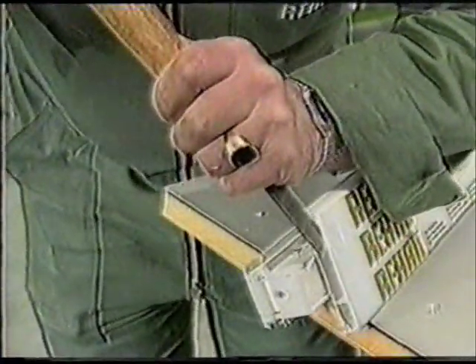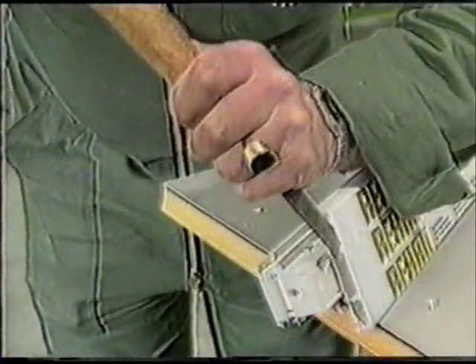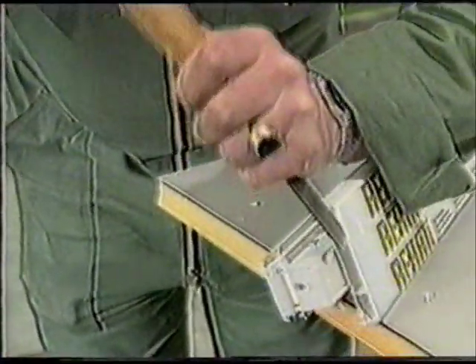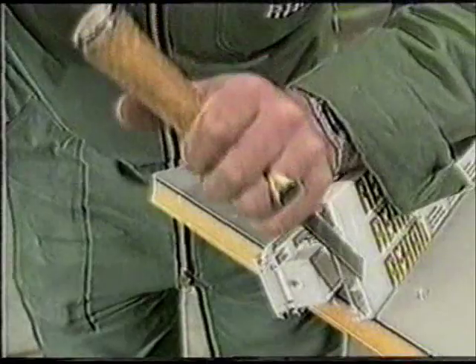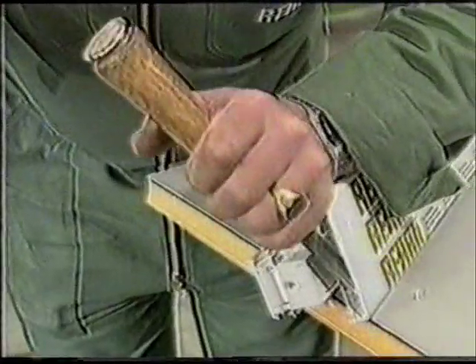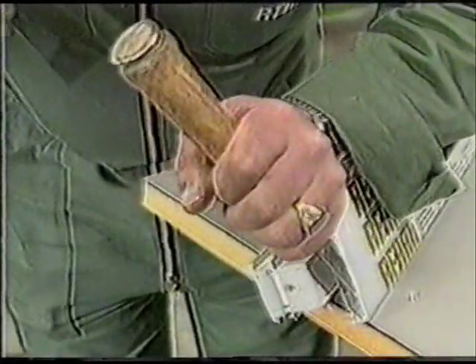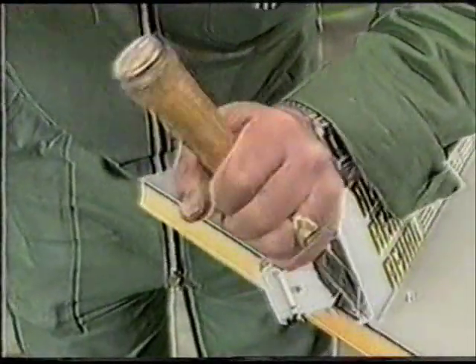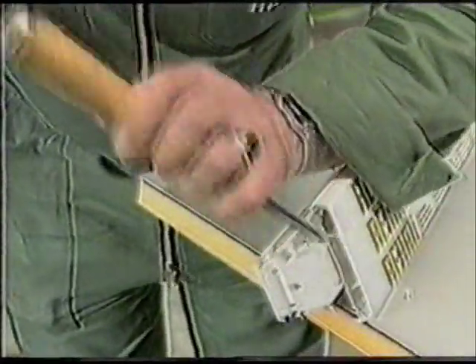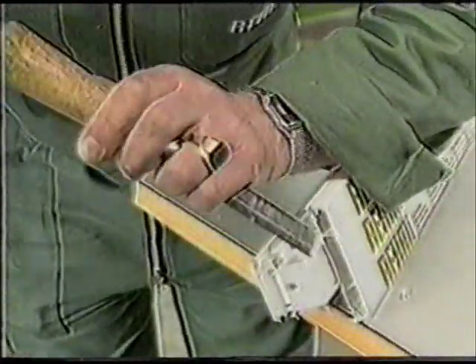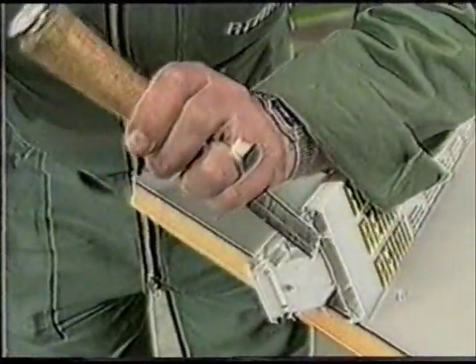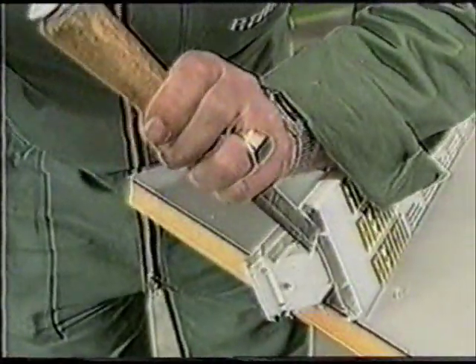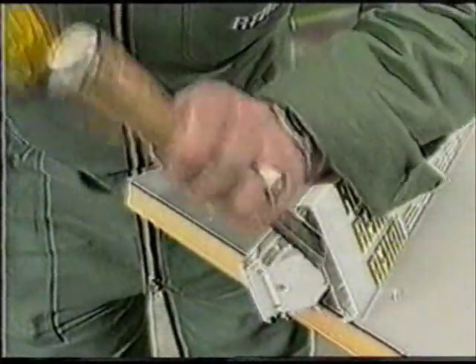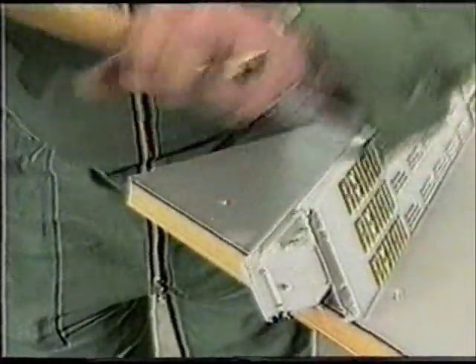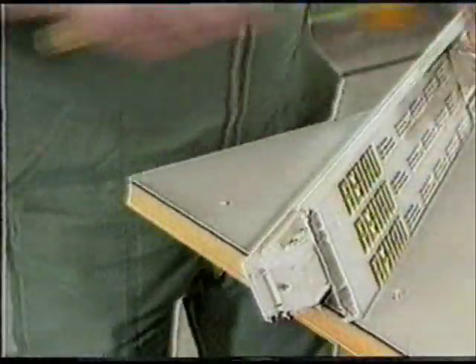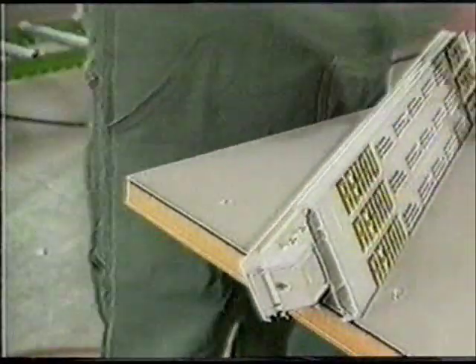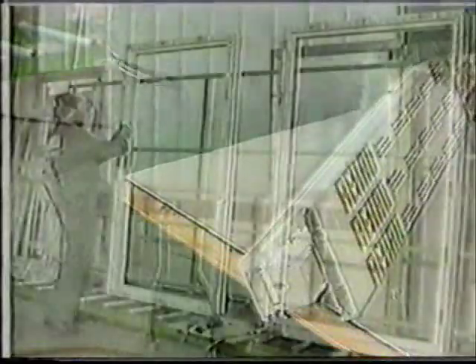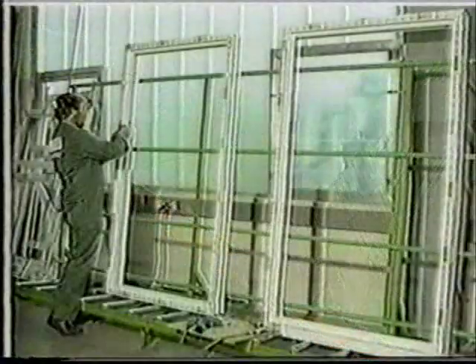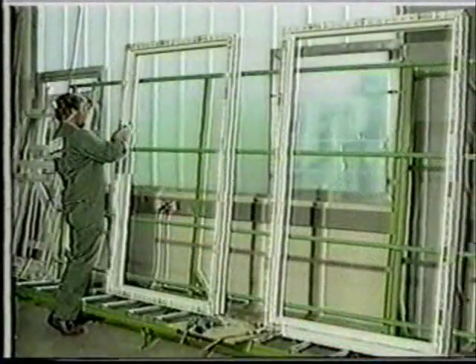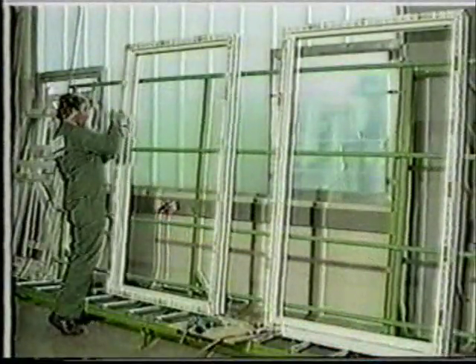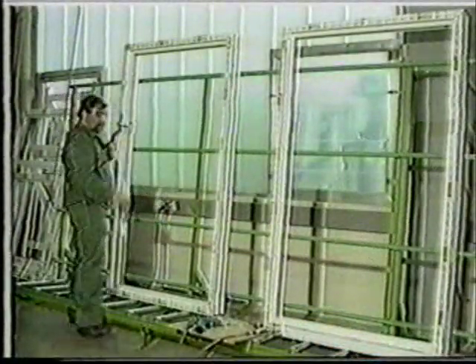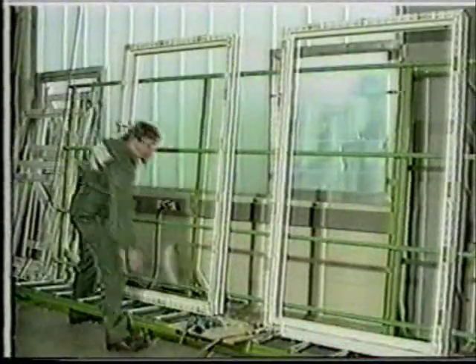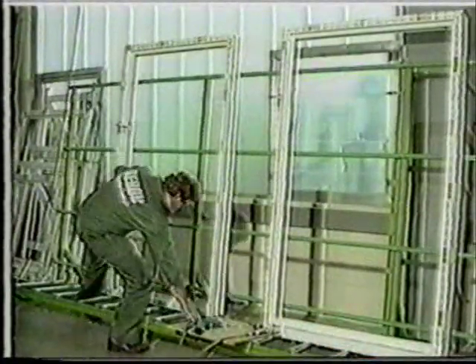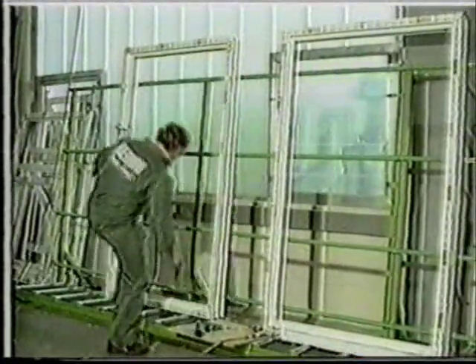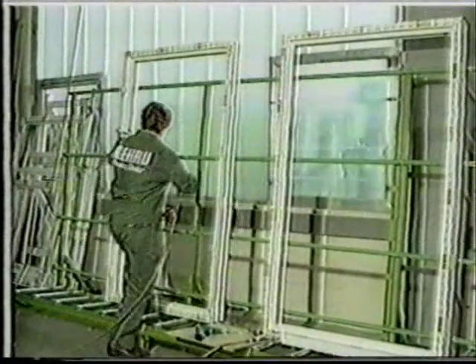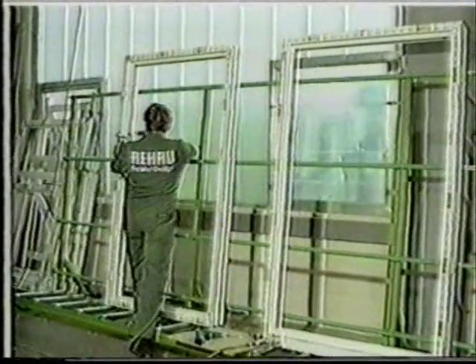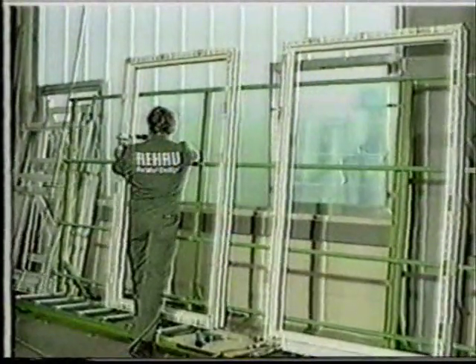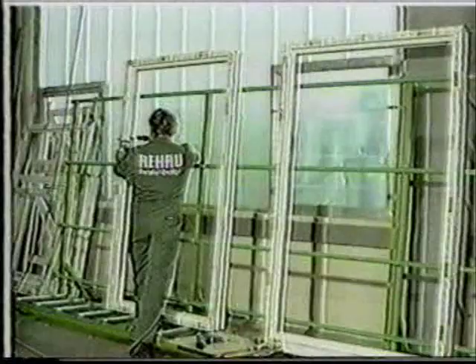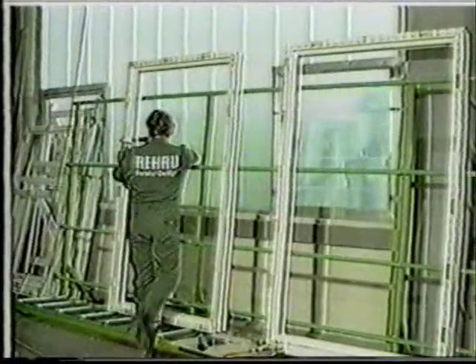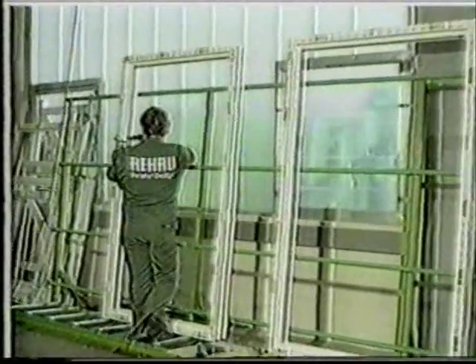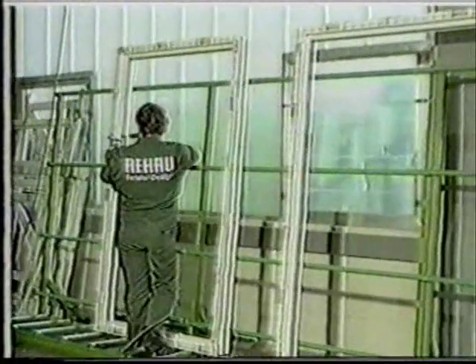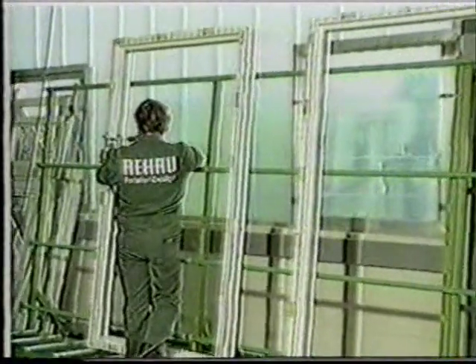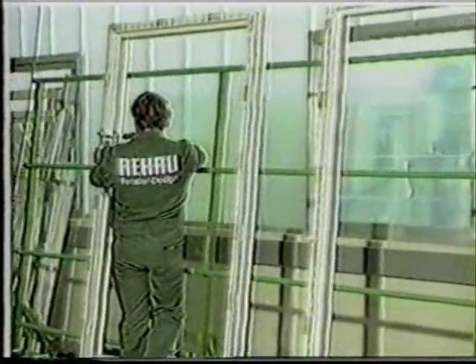Some of the webs in the front chamber of the profile are removed using a mortise chisel. Matching holes are drilled in the frame.